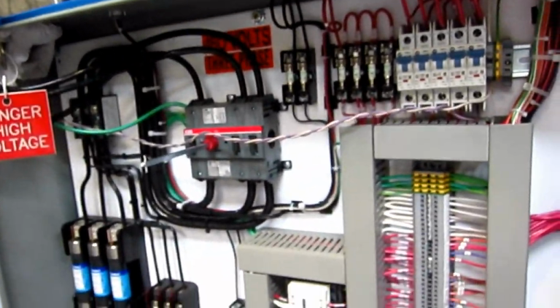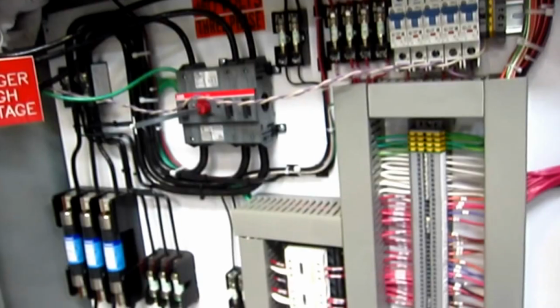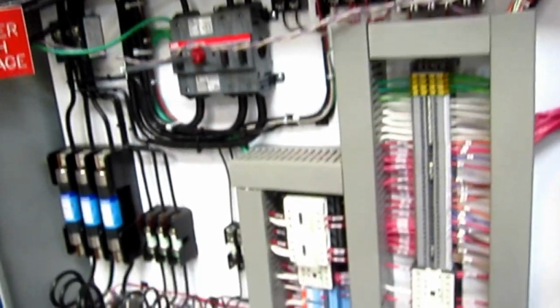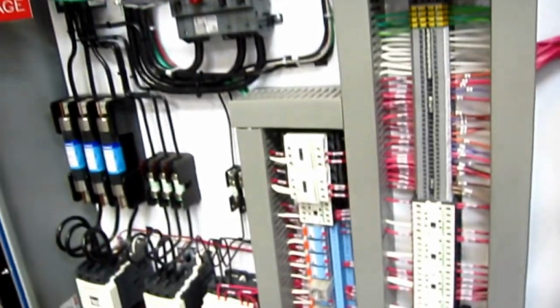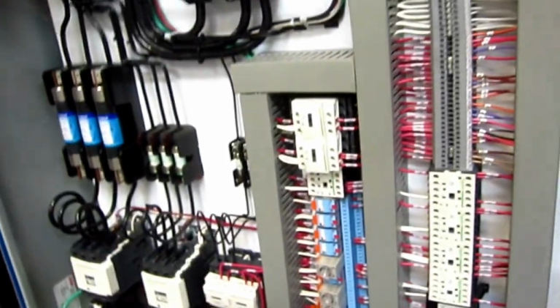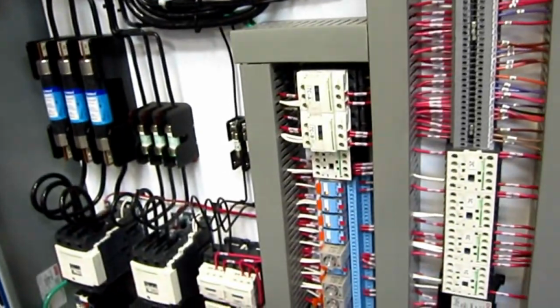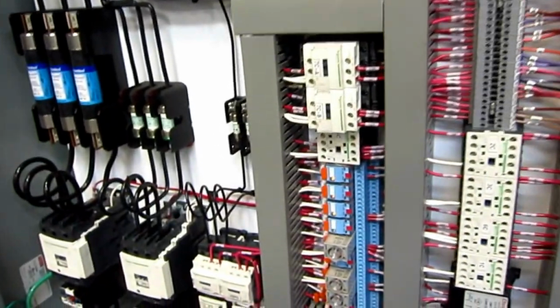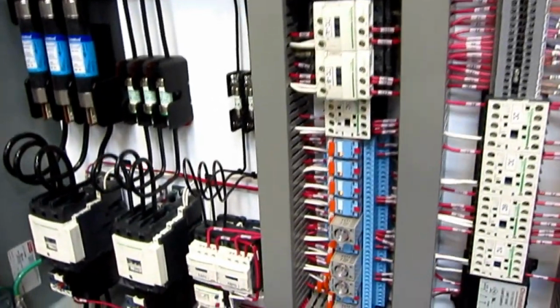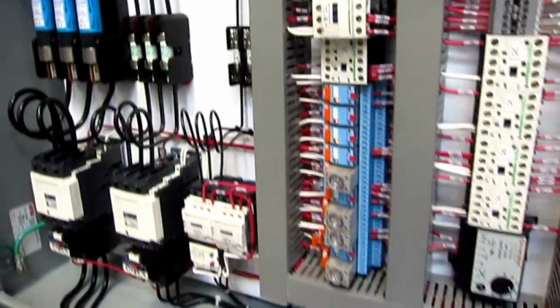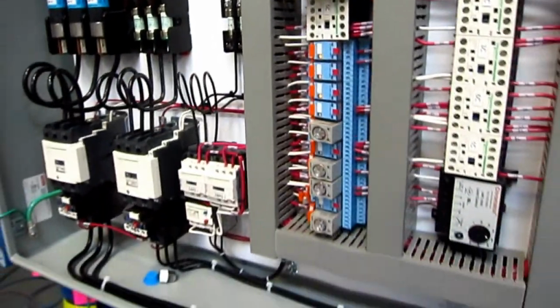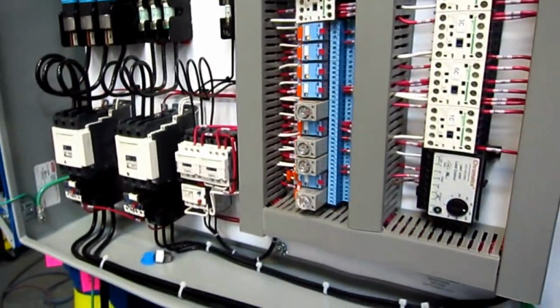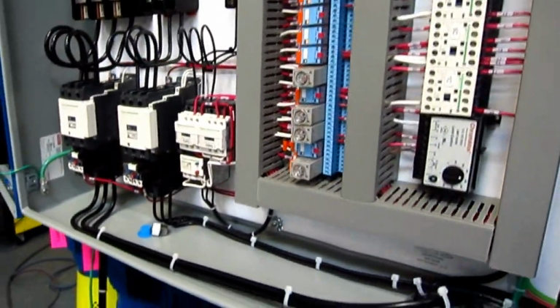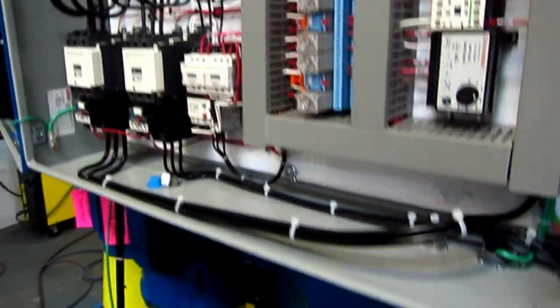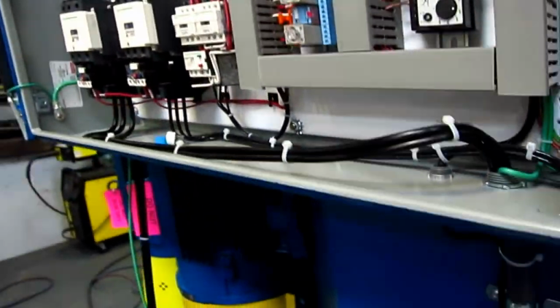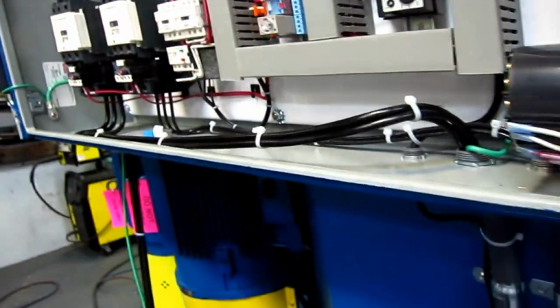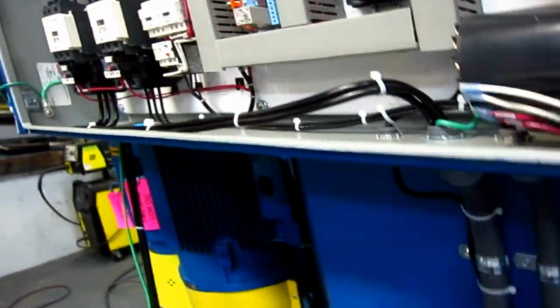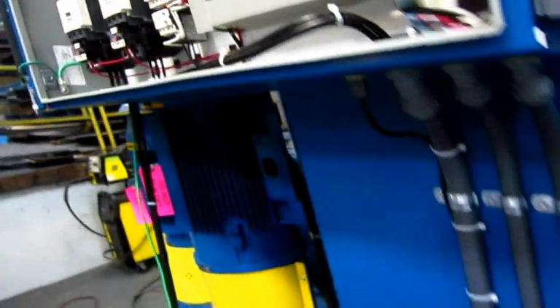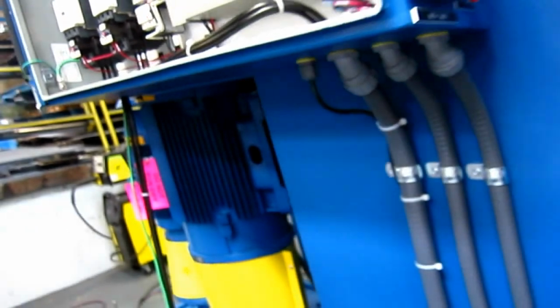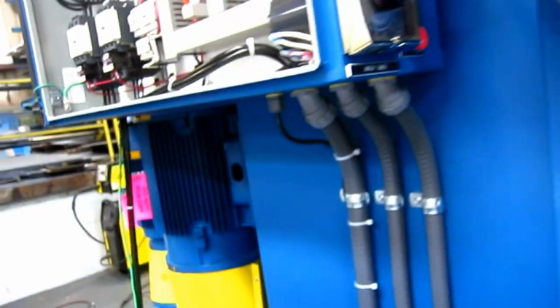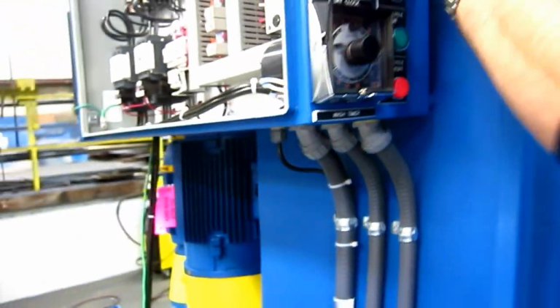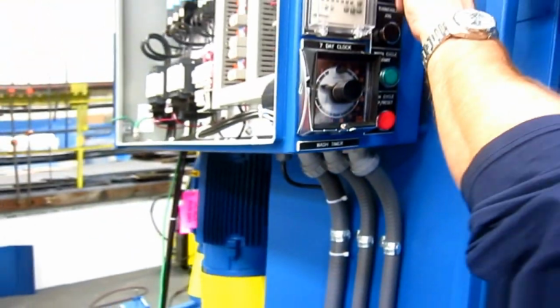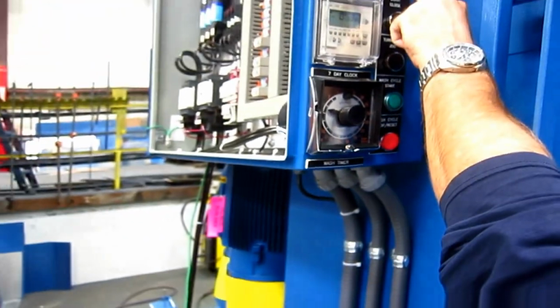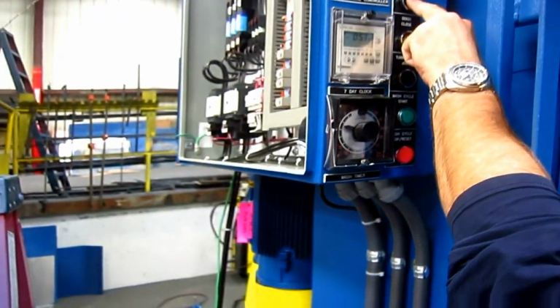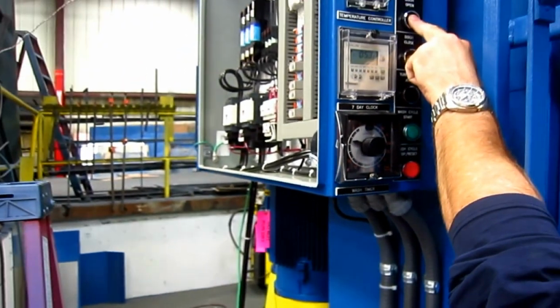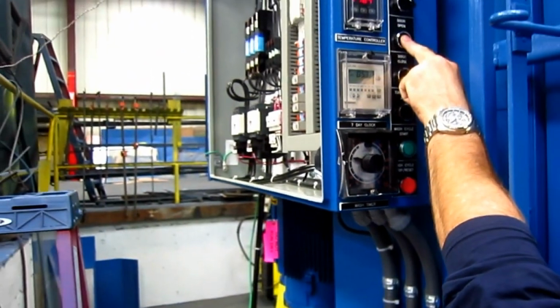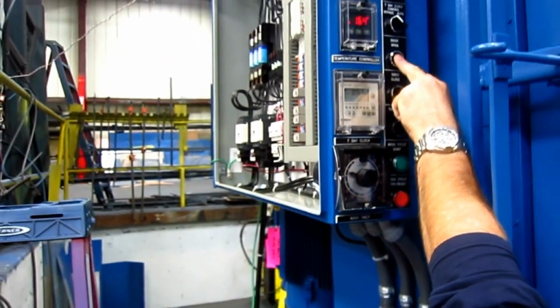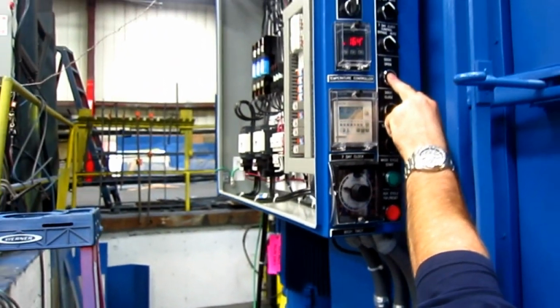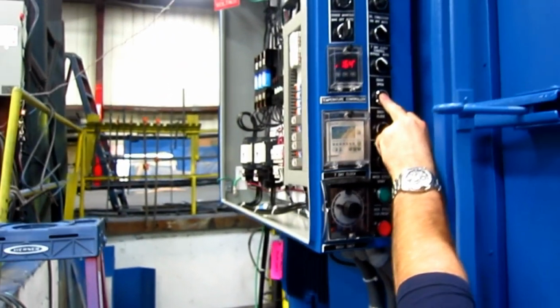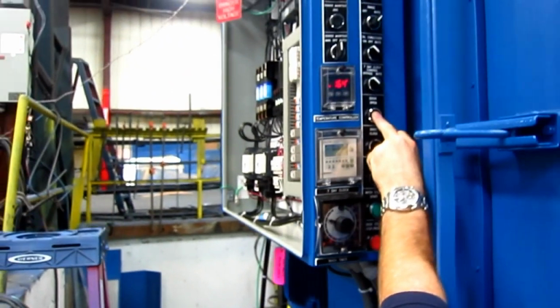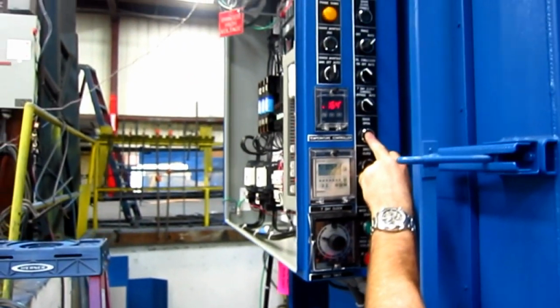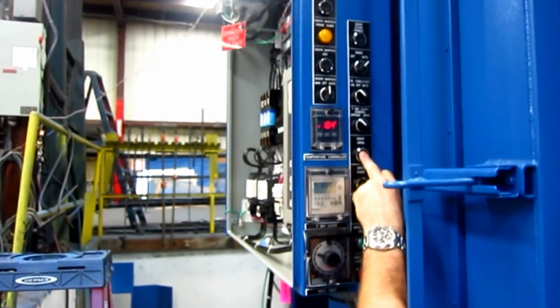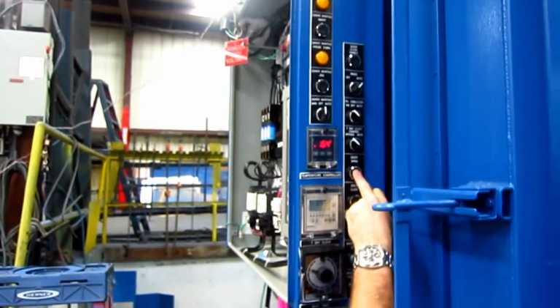Here are the electrical controls. We're under power right now. Front panel.